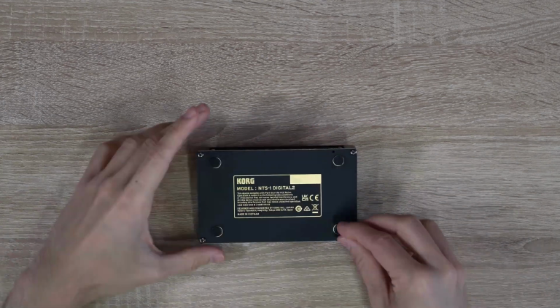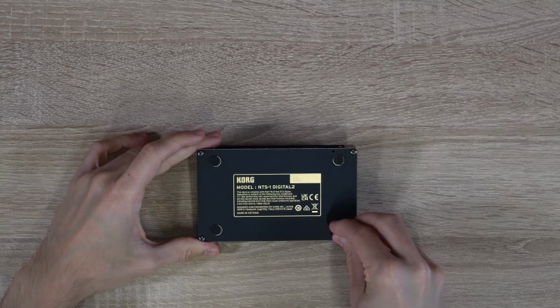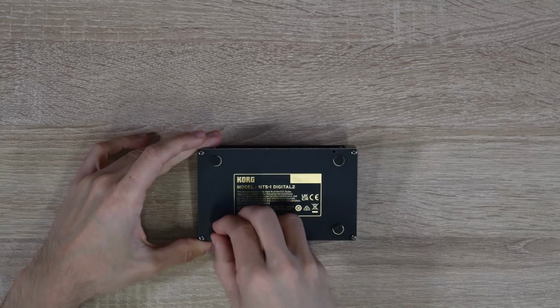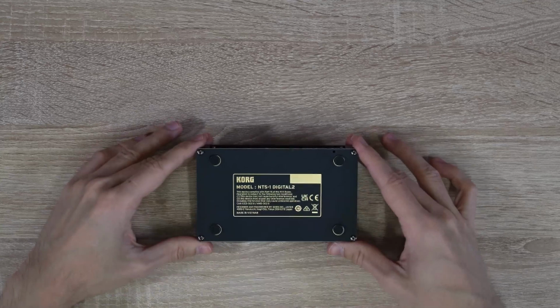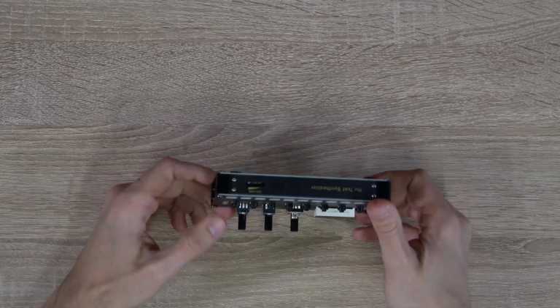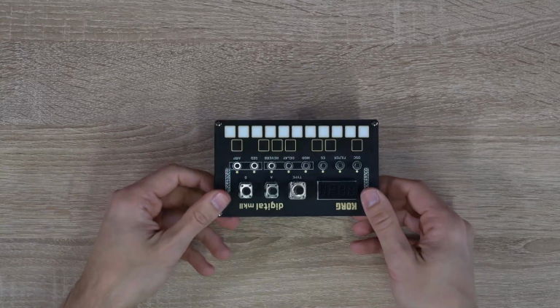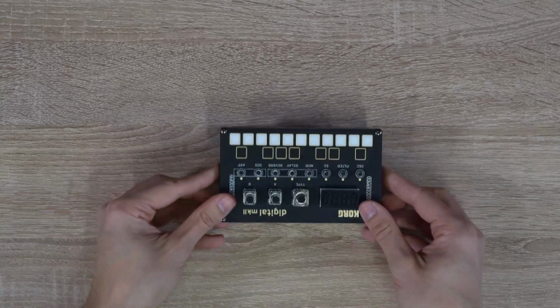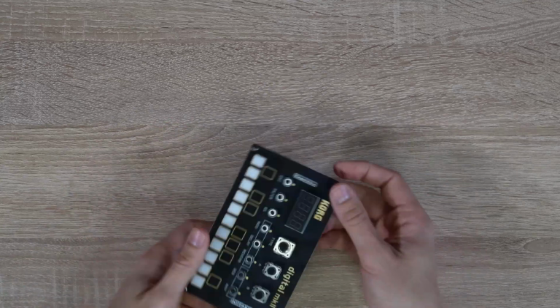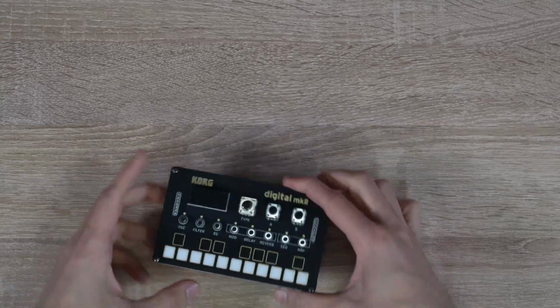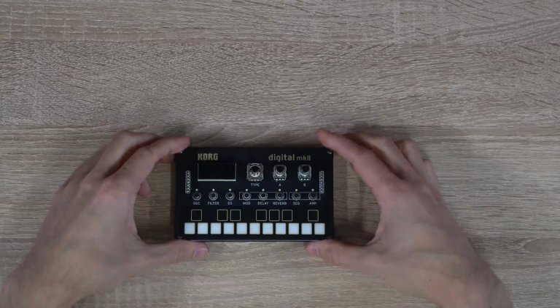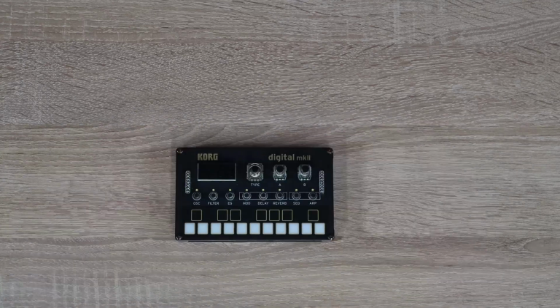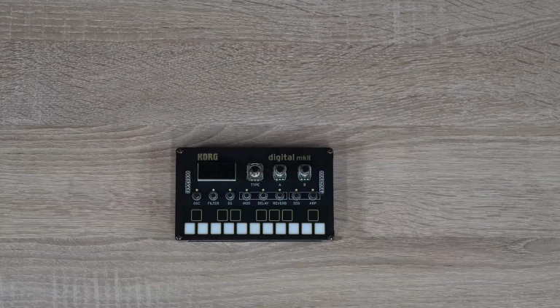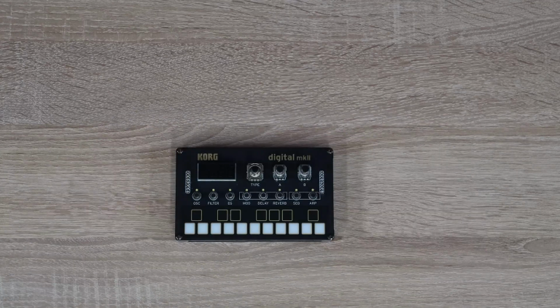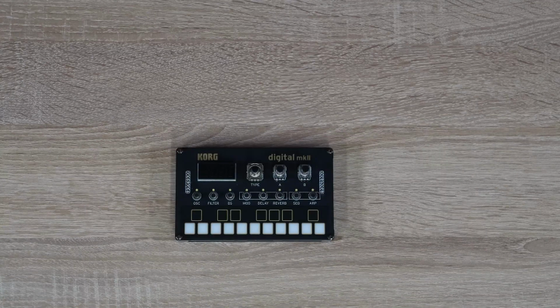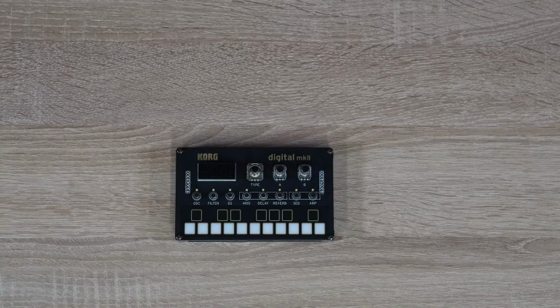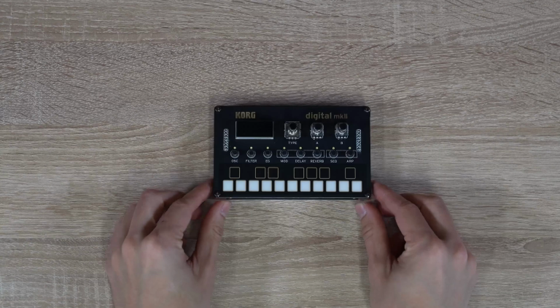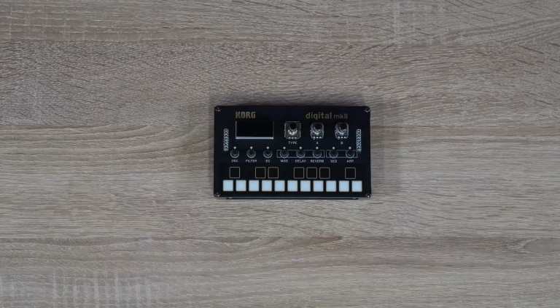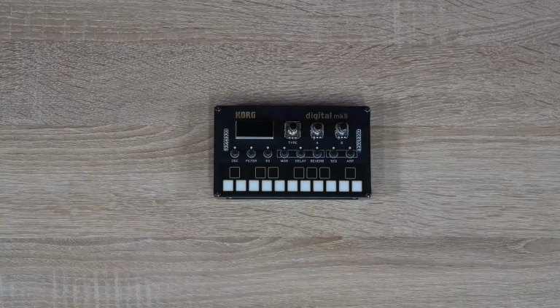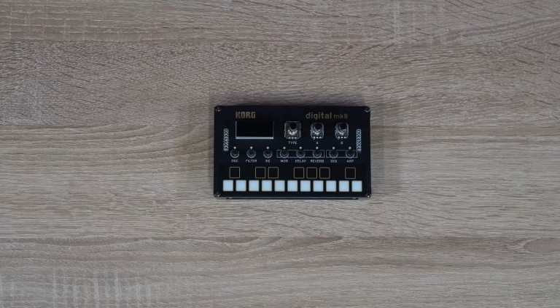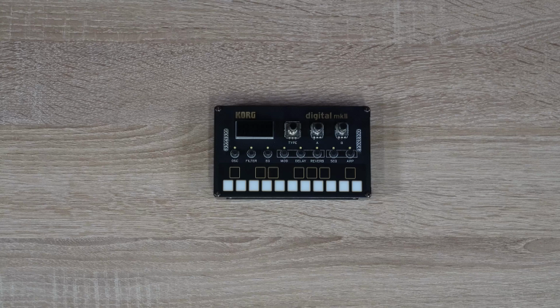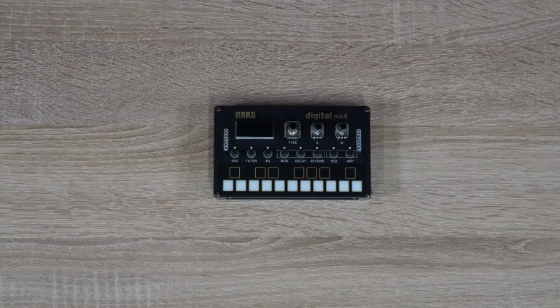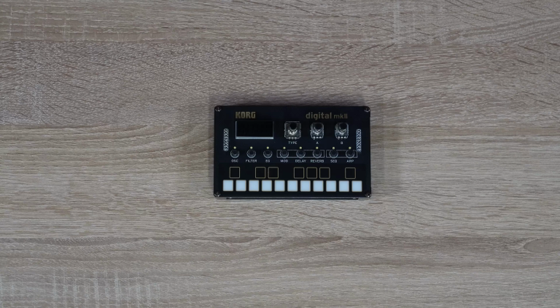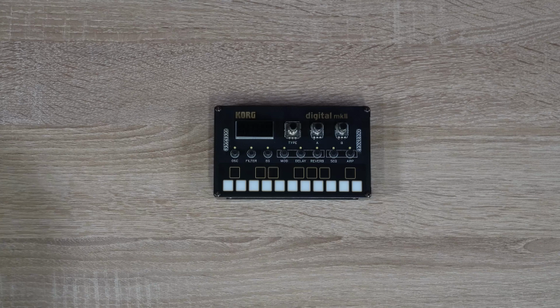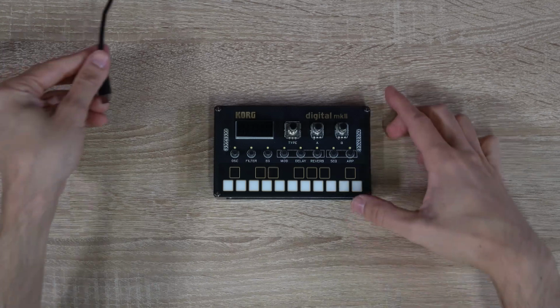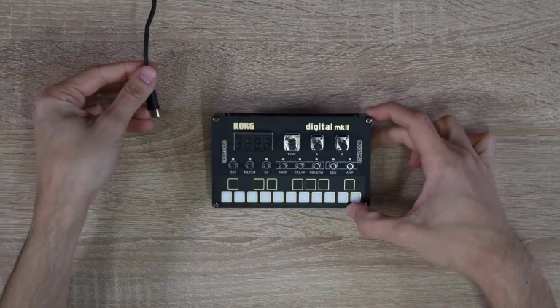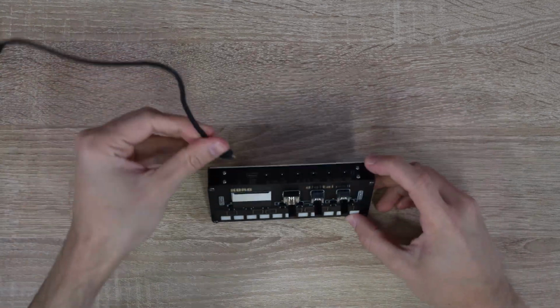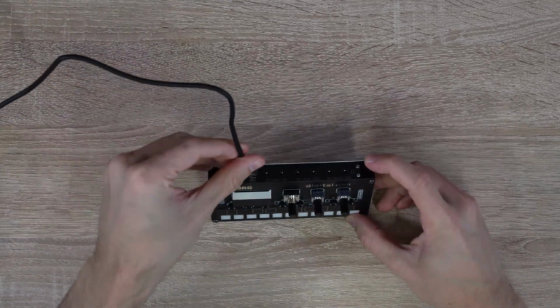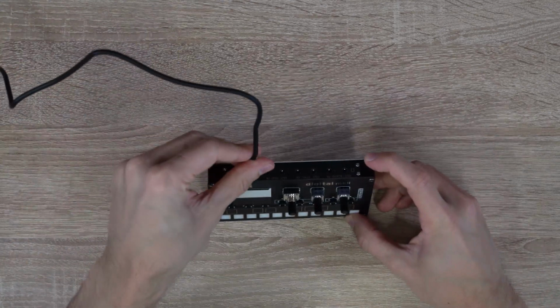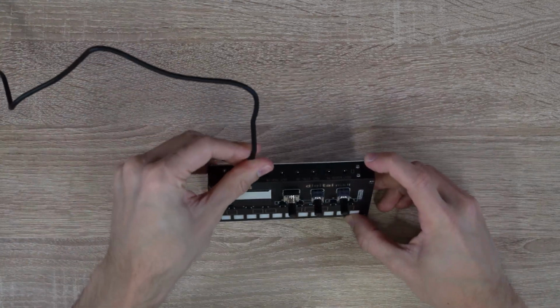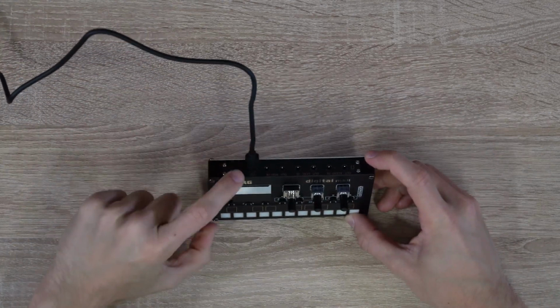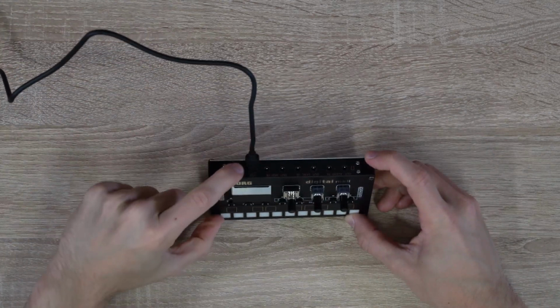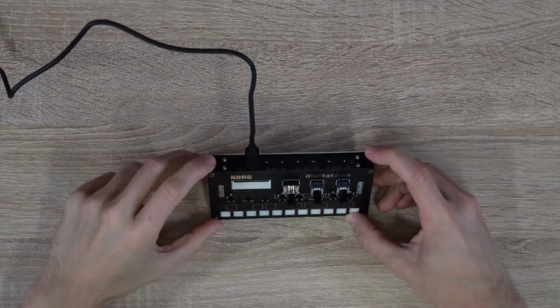We have now completed building the Korg NTS-1 Digital Kit Mark II. Let's power it up with our USB-C connection and make some music.